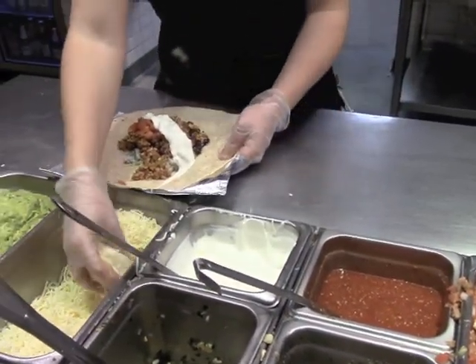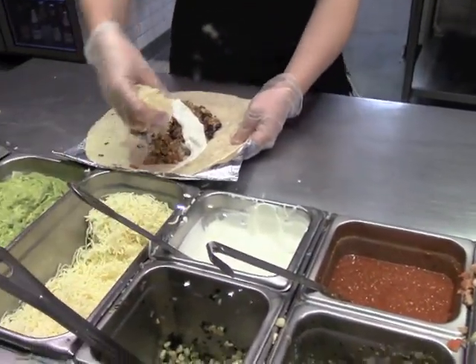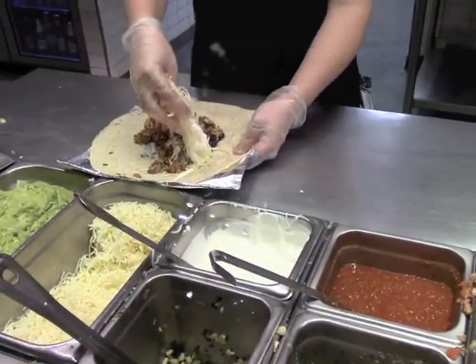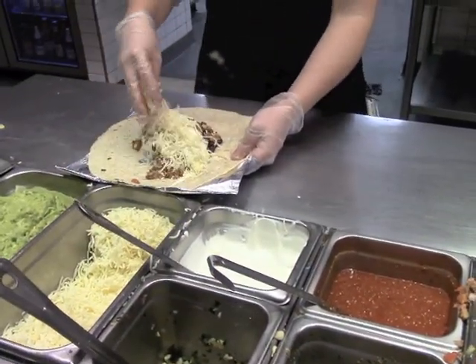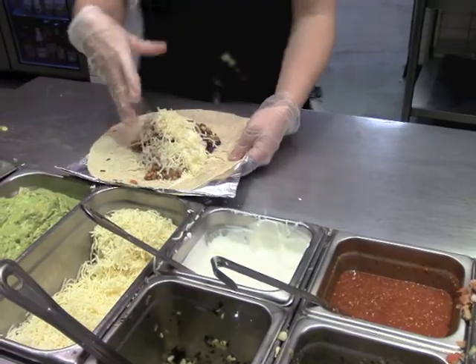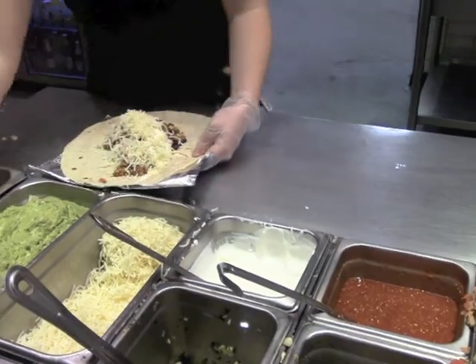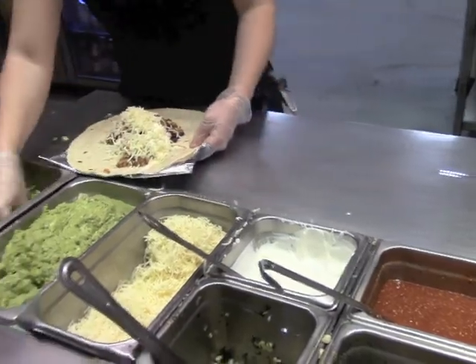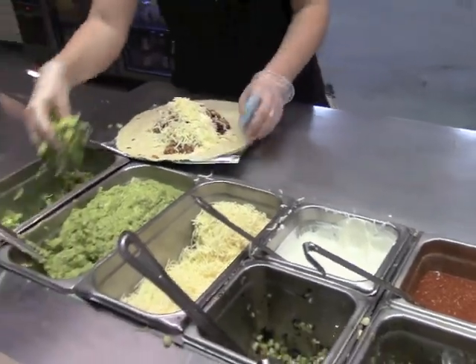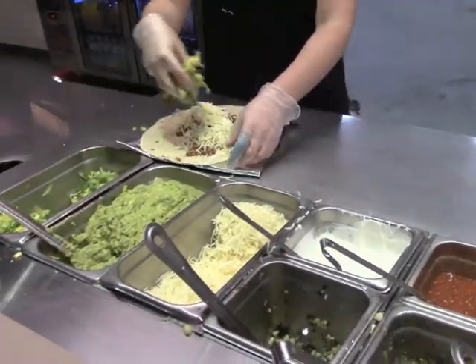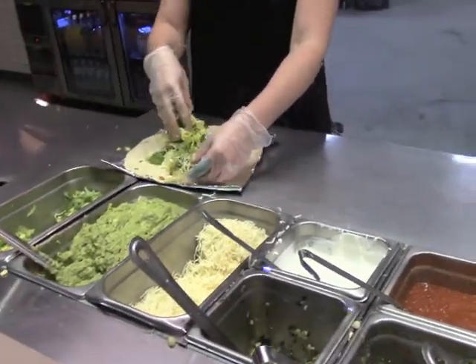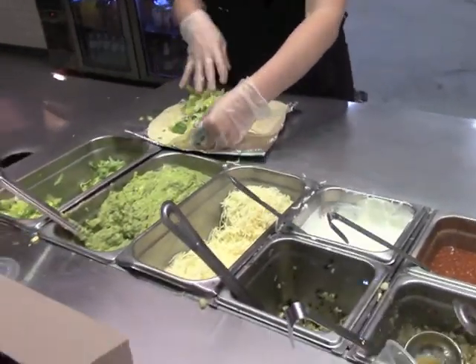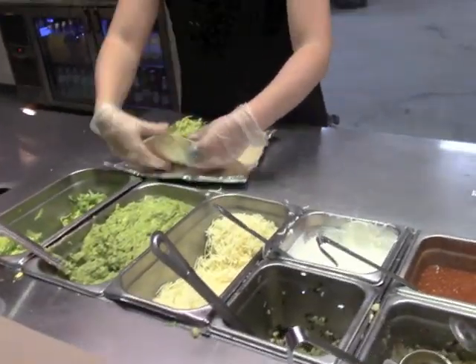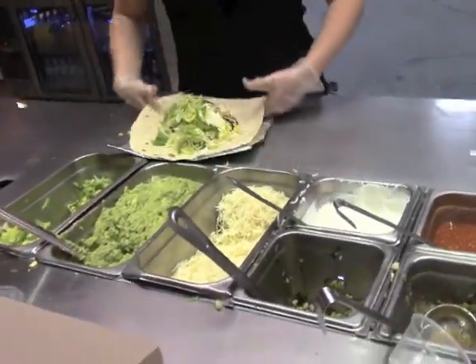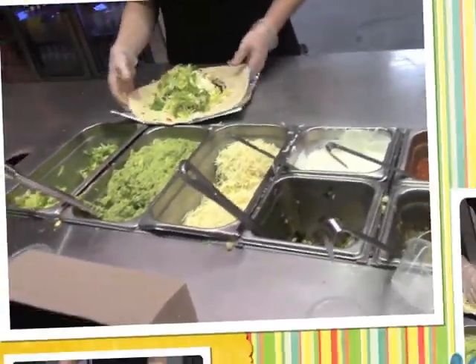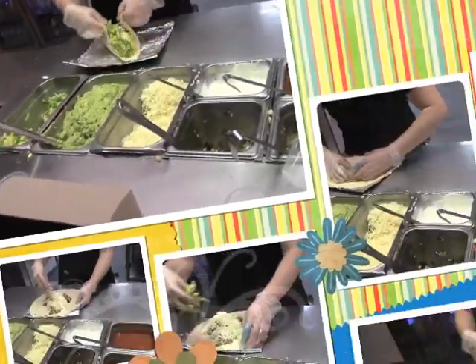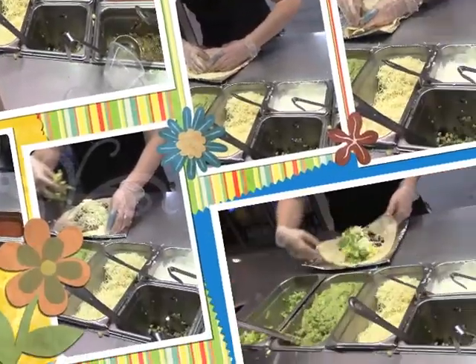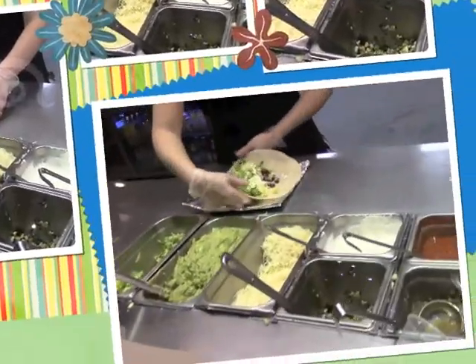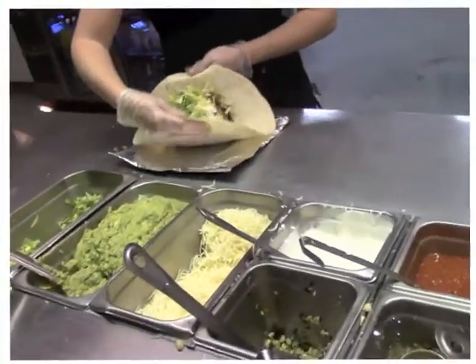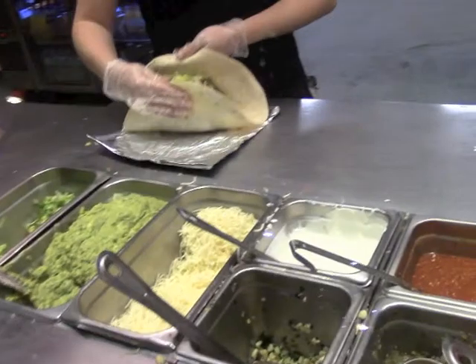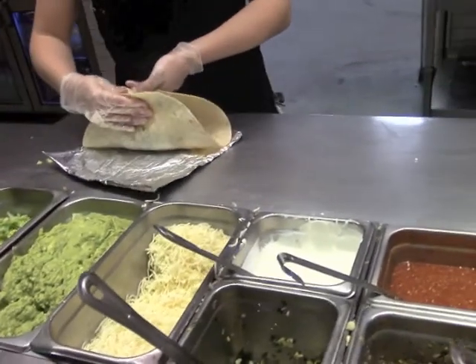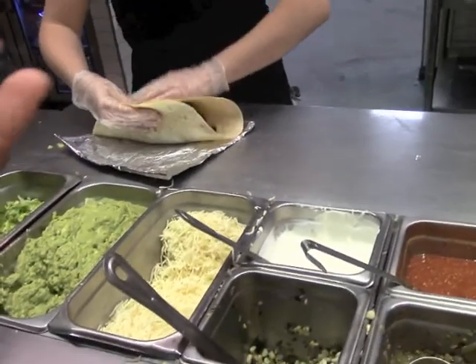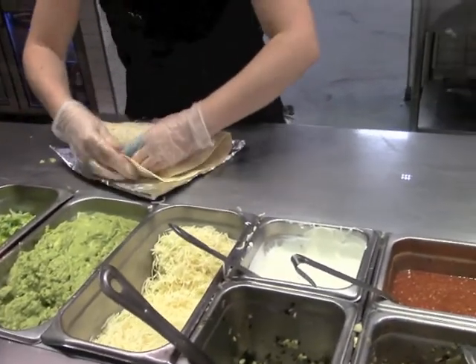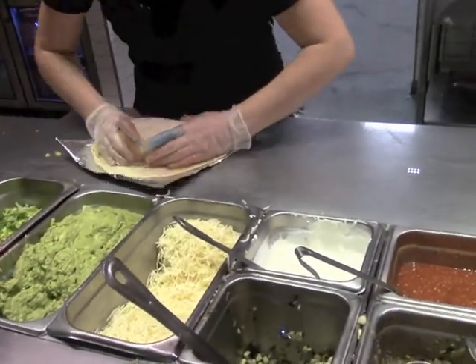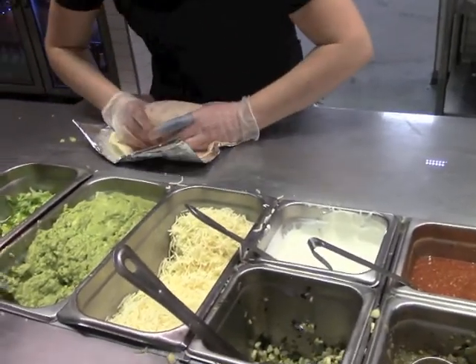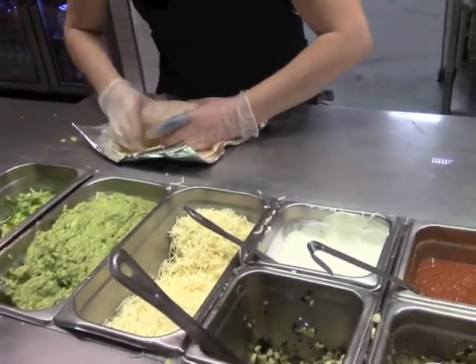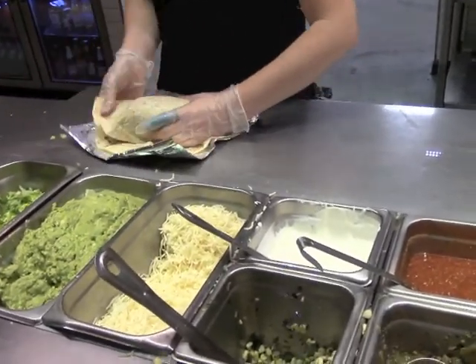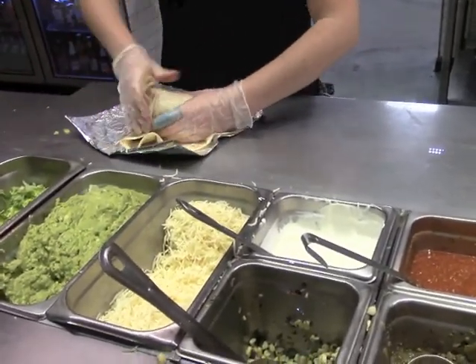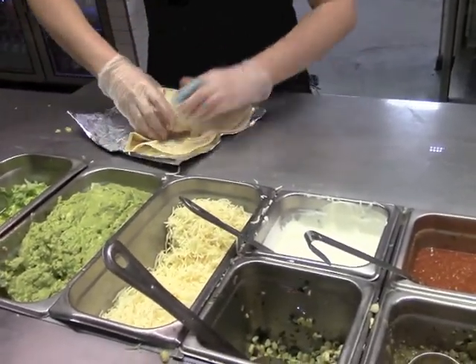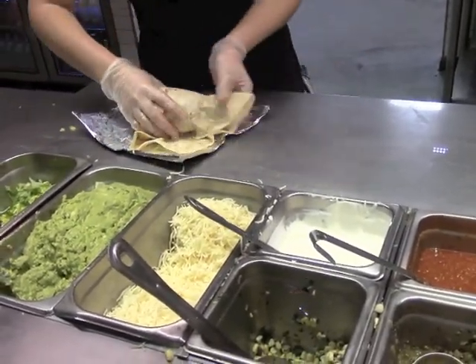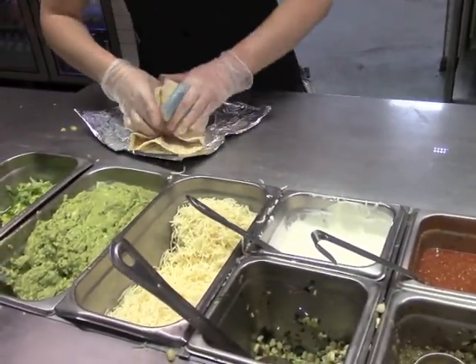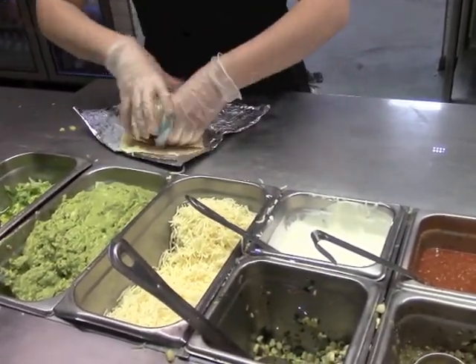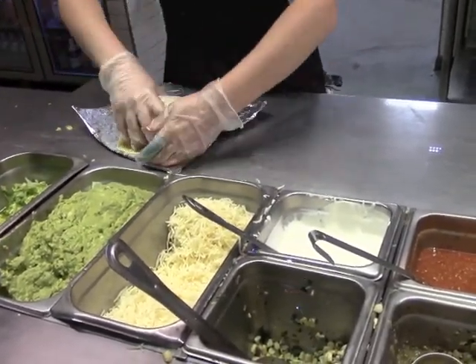Yeah, we came the first time to do it, but by the time we got here it was all sold out. There were a few people afterwards and they said it was really good, so we'll see. What do you think? I love it. You love it?